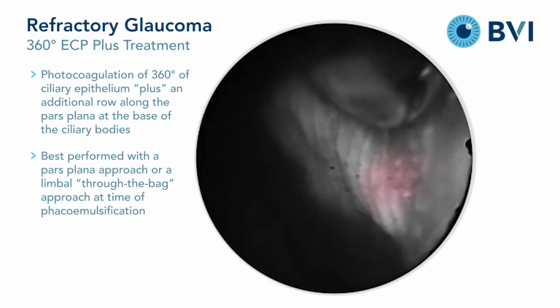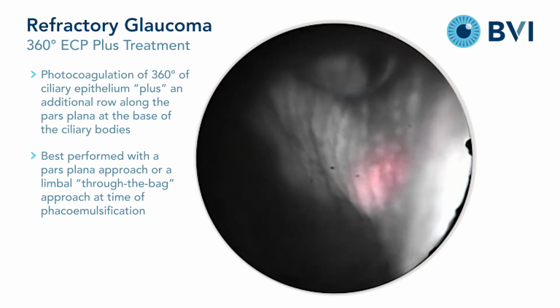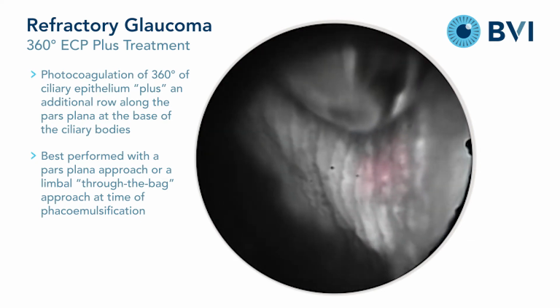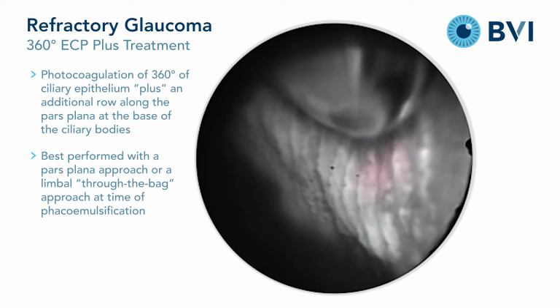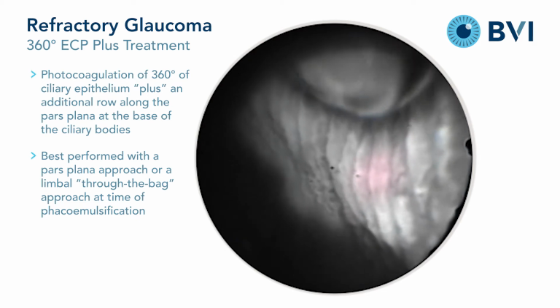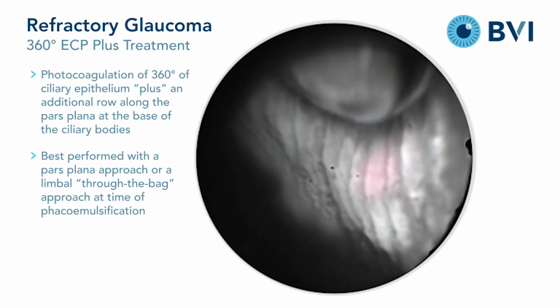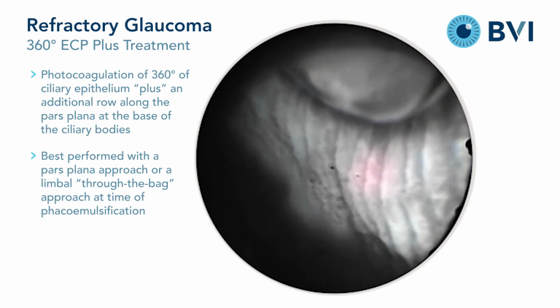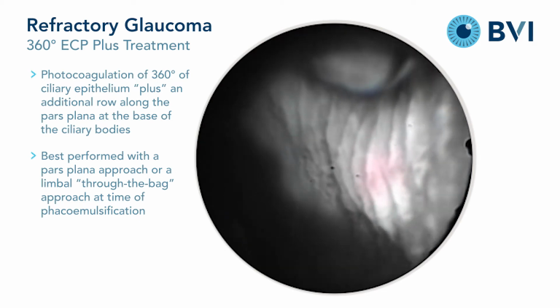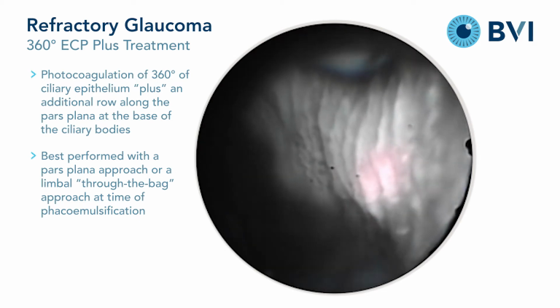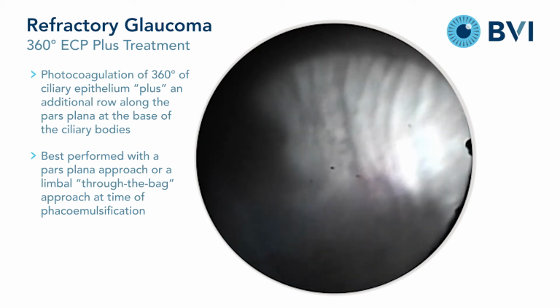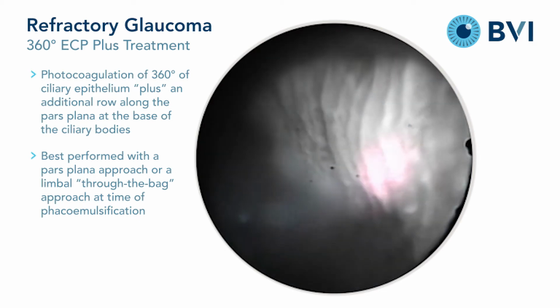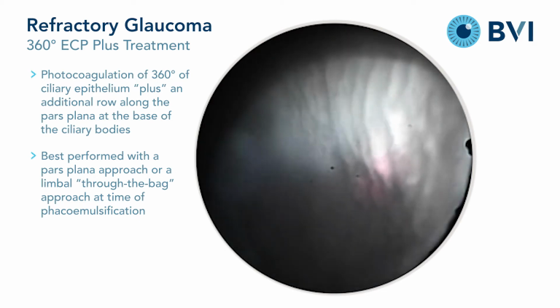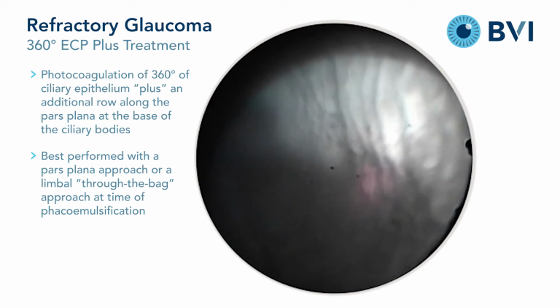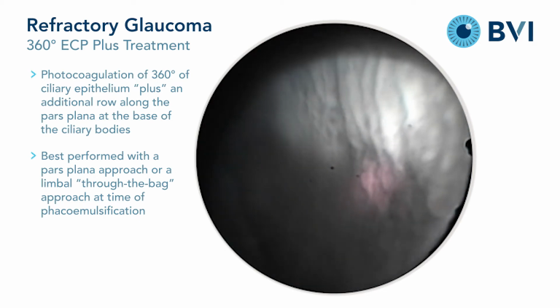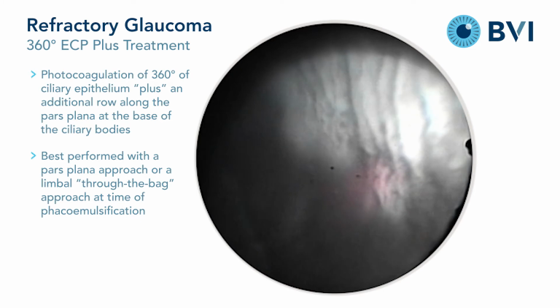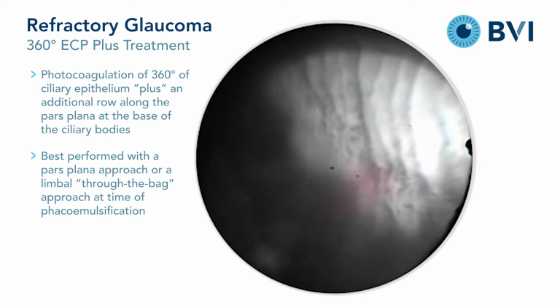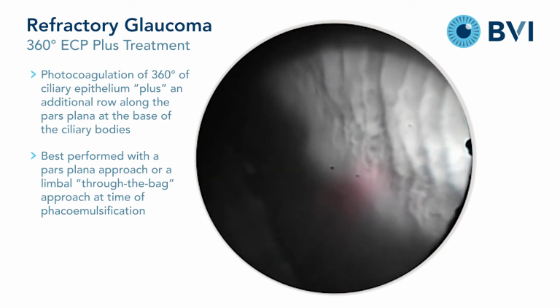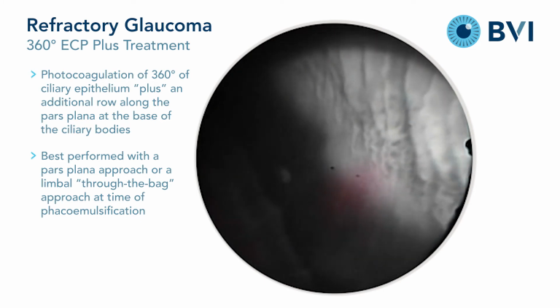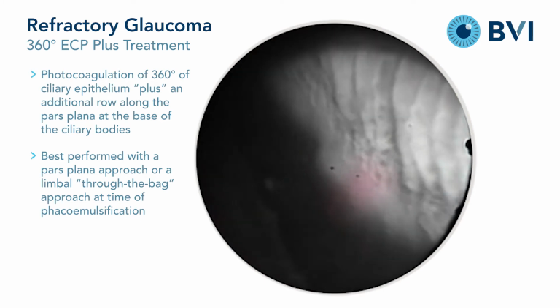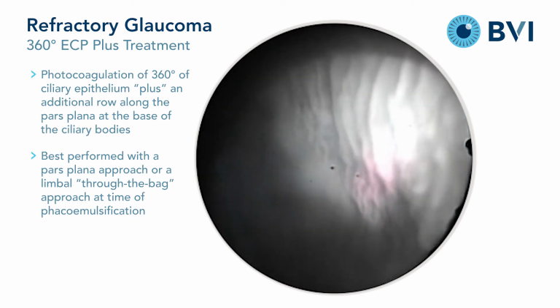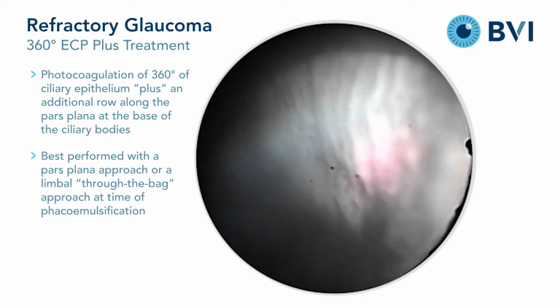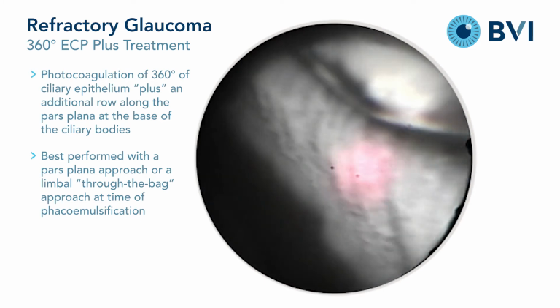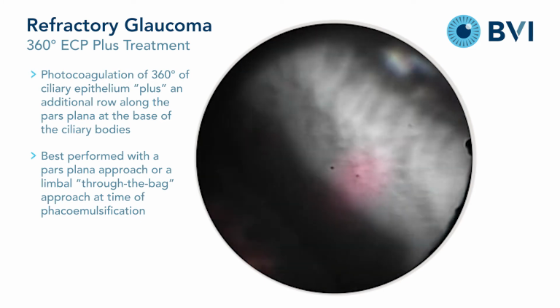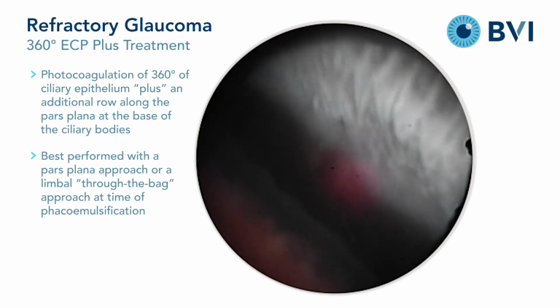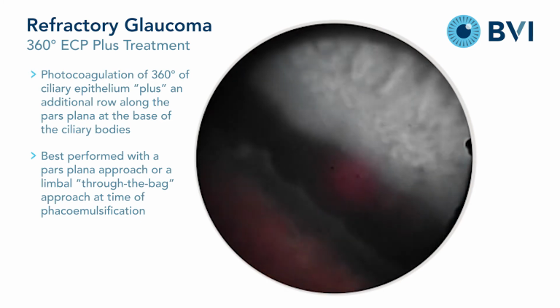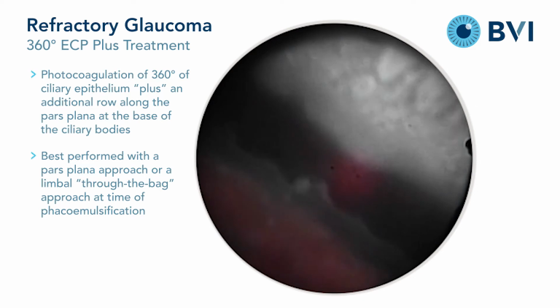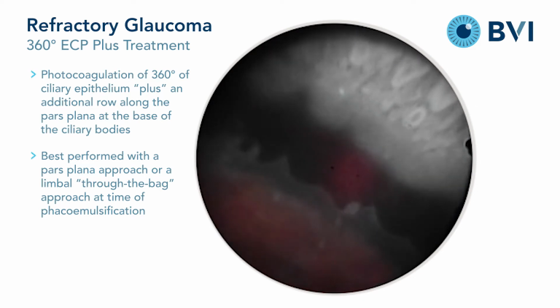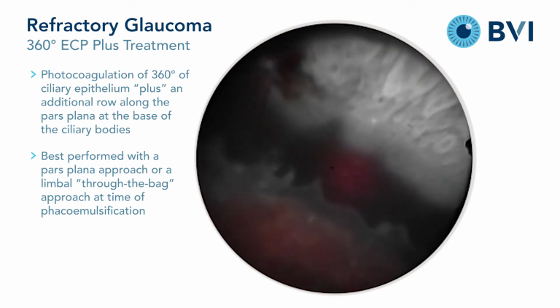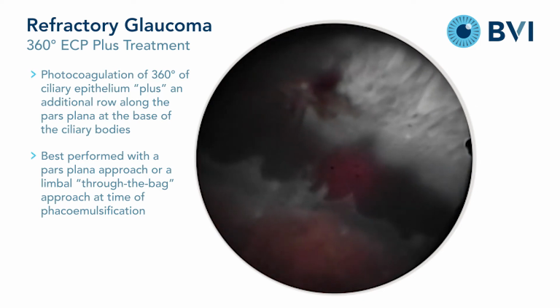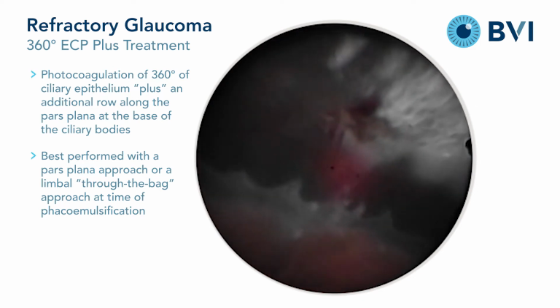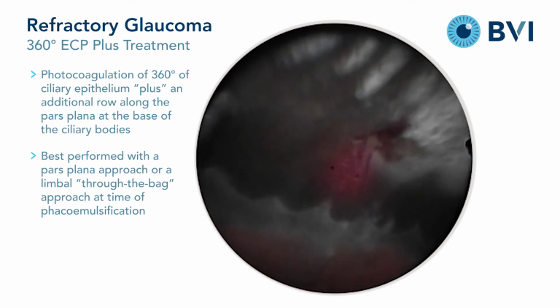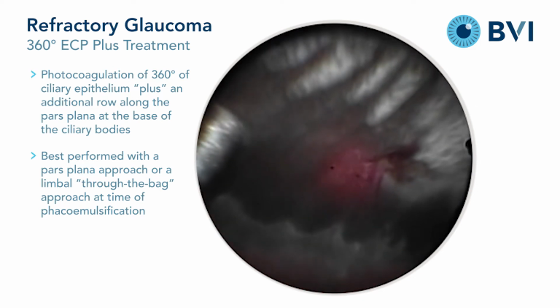The goal is to laser 300 to 360 degrees of the ciliary body, intensely white, and also to create a confluent row of photocoagulation lesions on the pars plana as well.